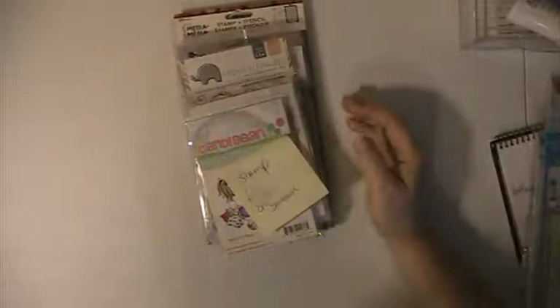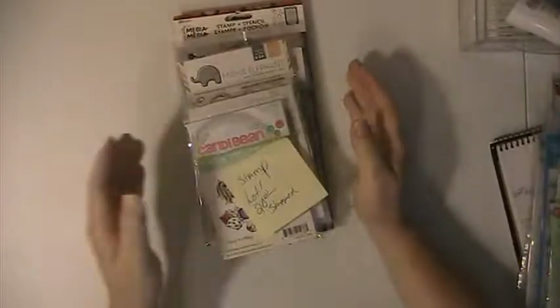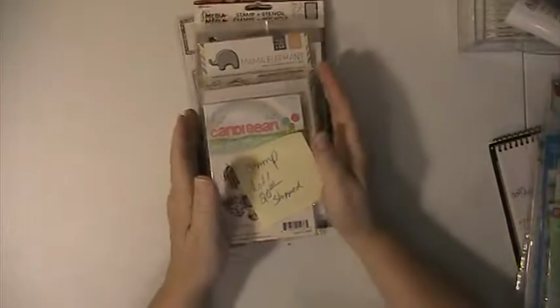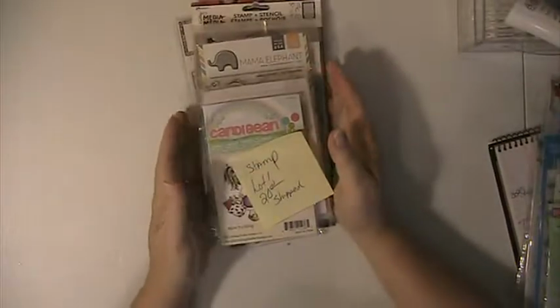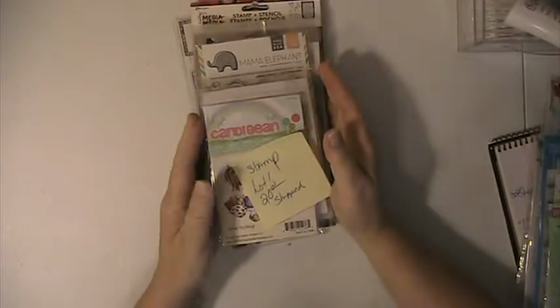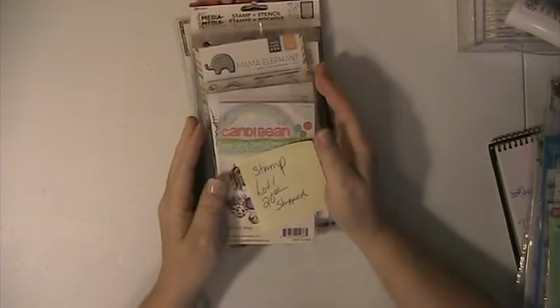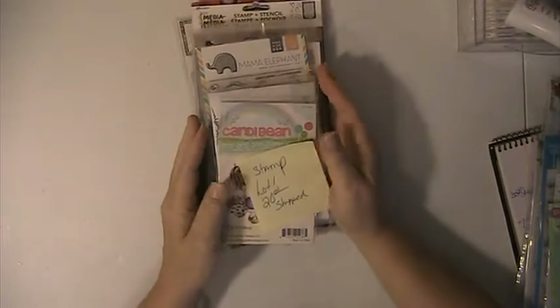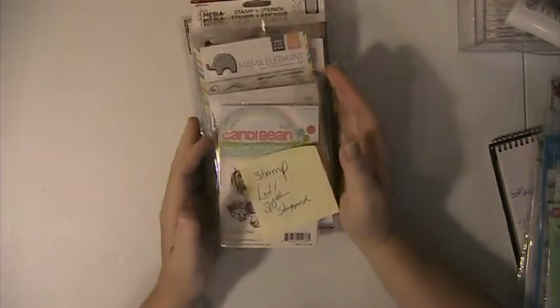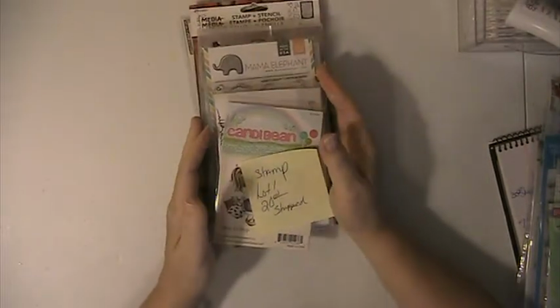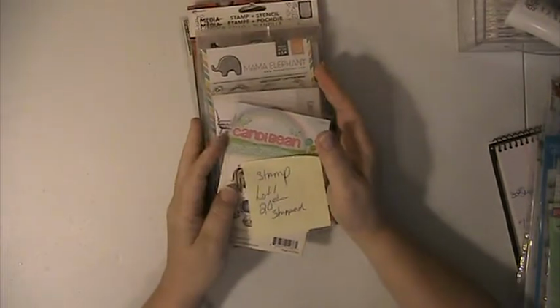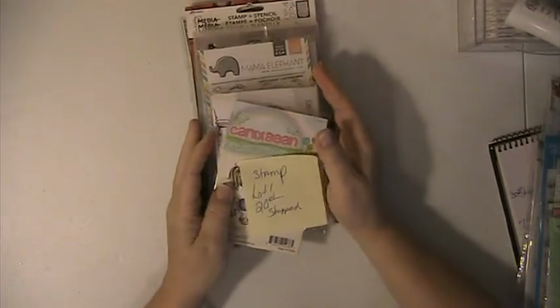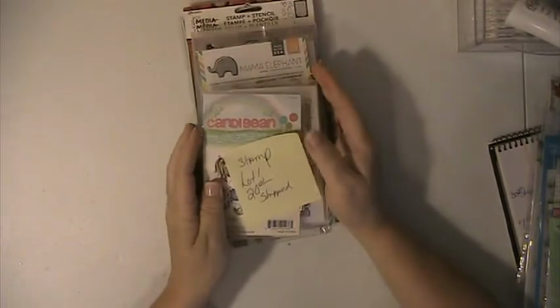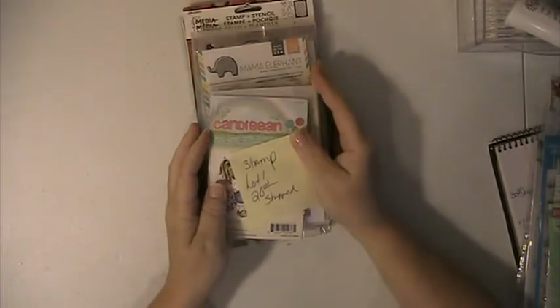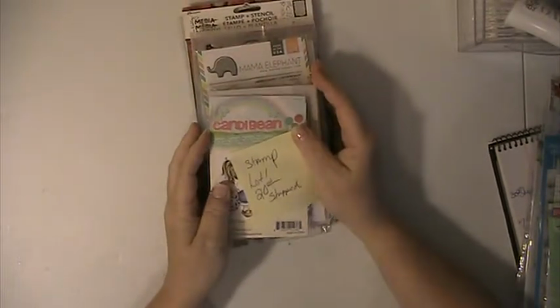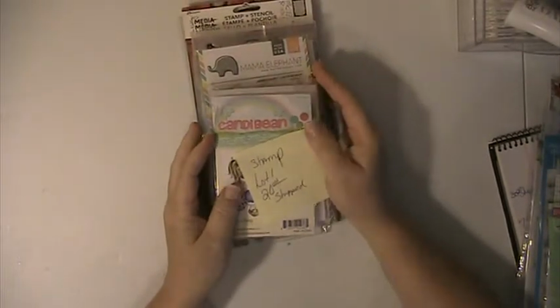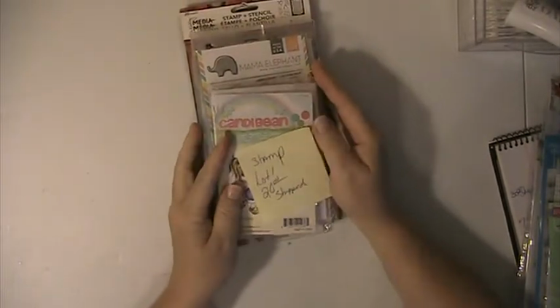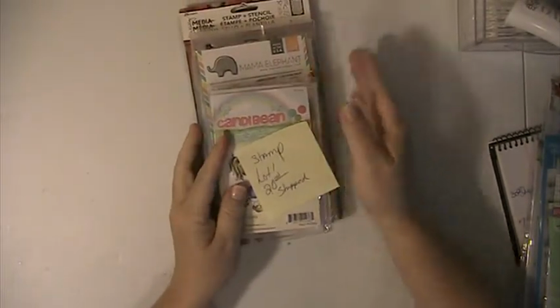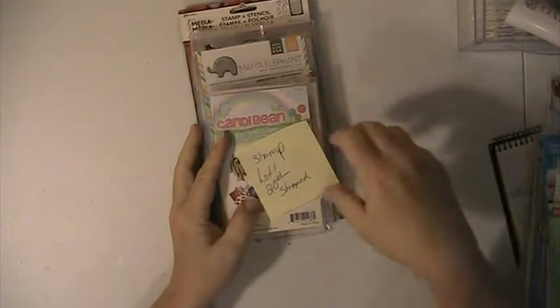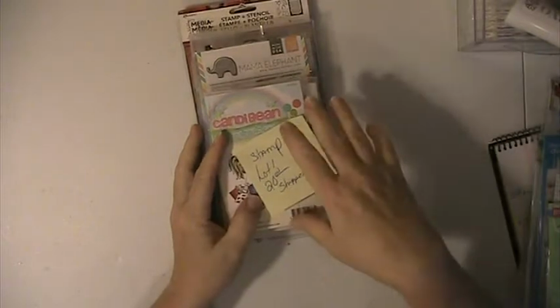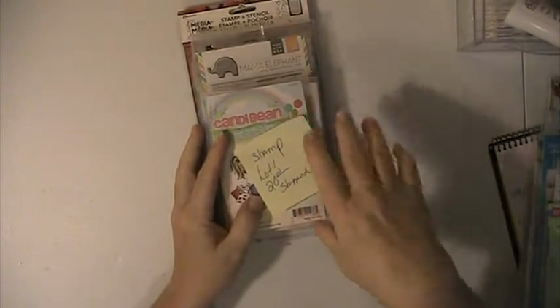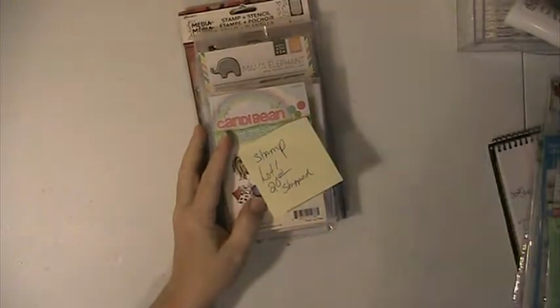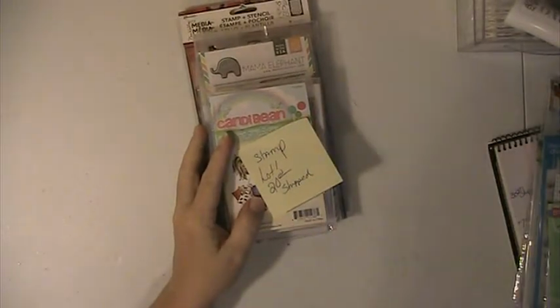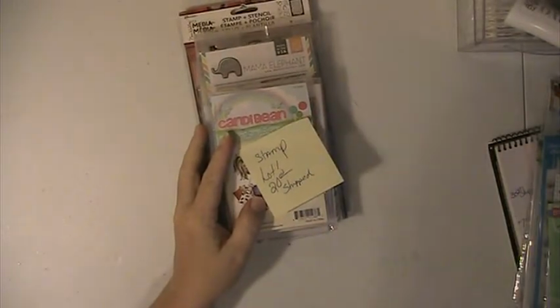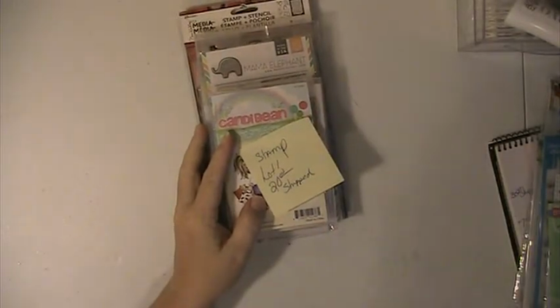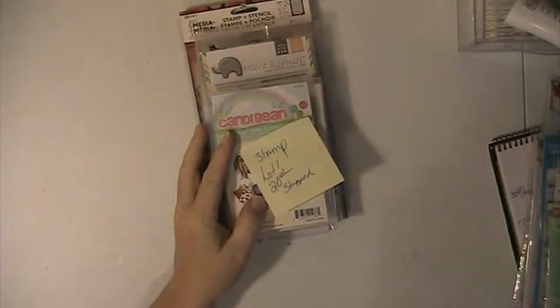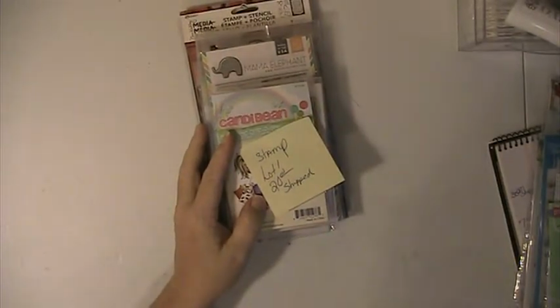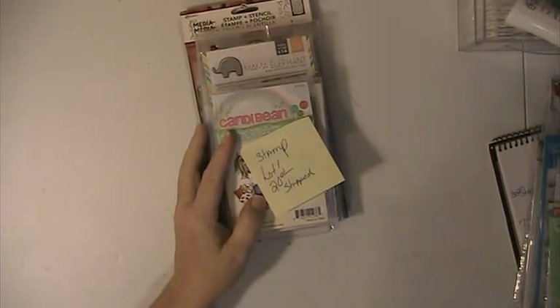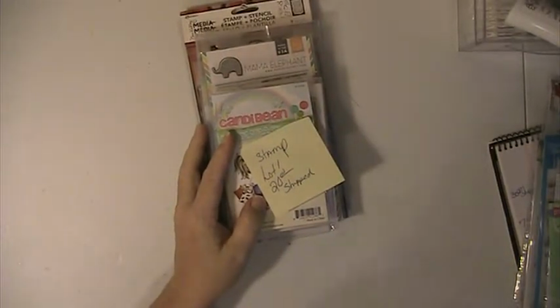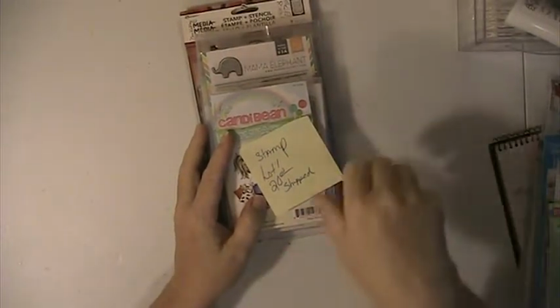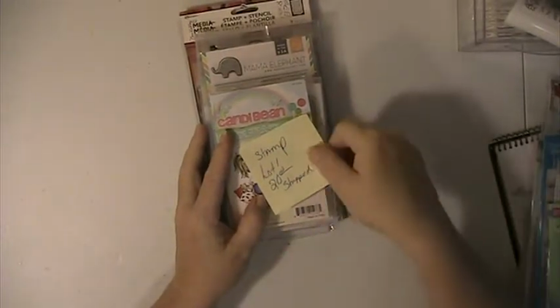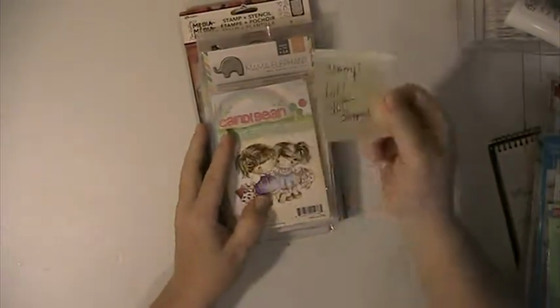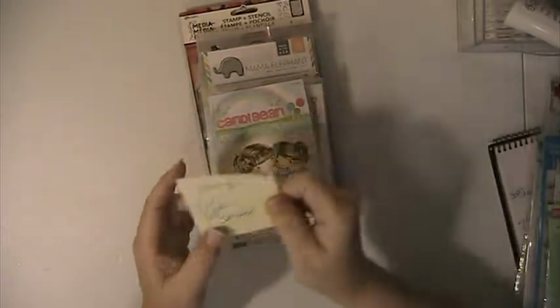Hi everyone, this is Lisa here and I'm here with the Stamp Destash Lot. This will be Stamp Destash Lot No. 1. This lot is going to be $20 shipped.